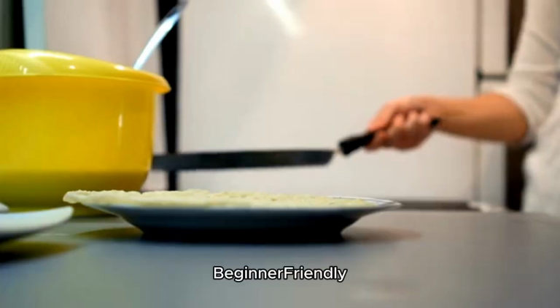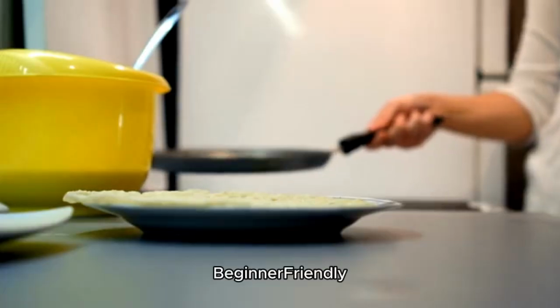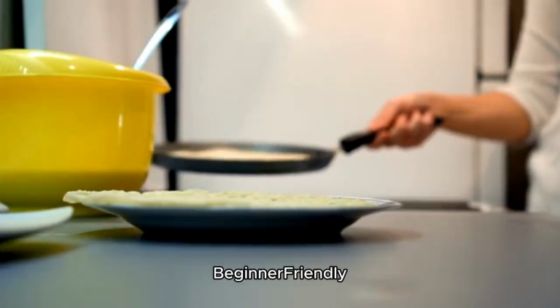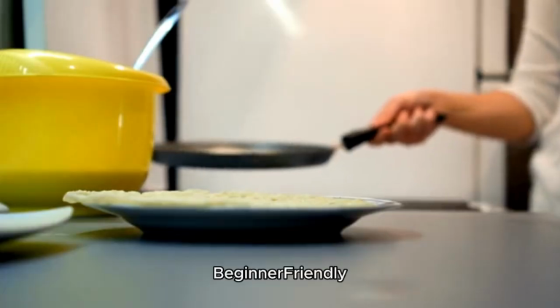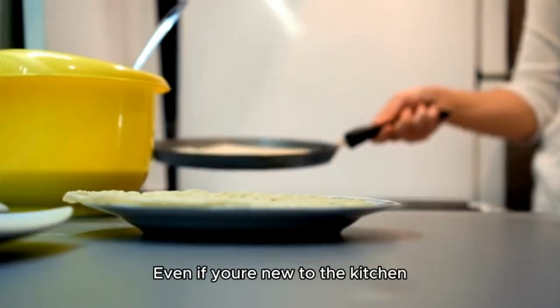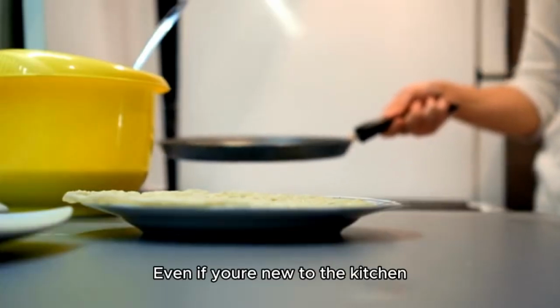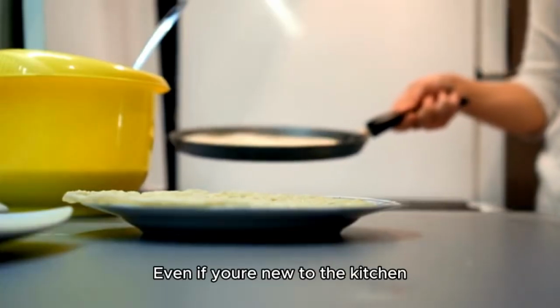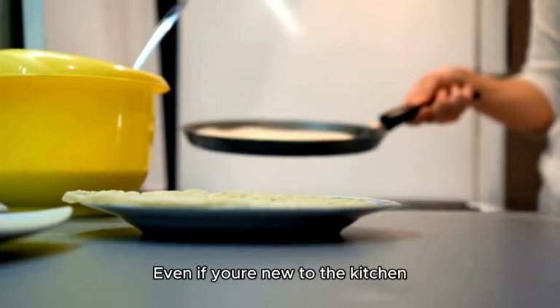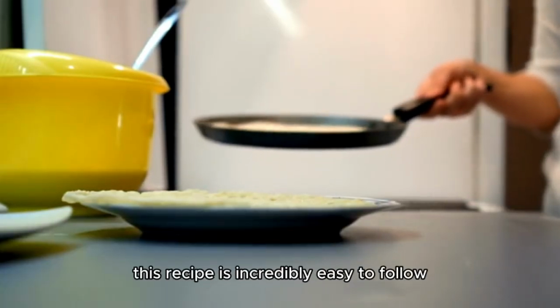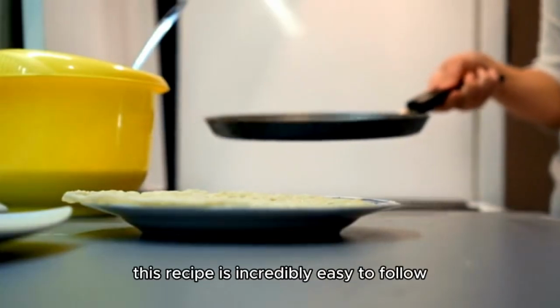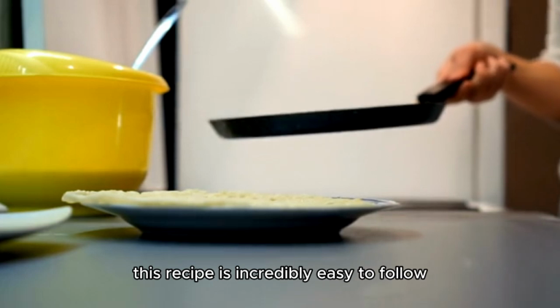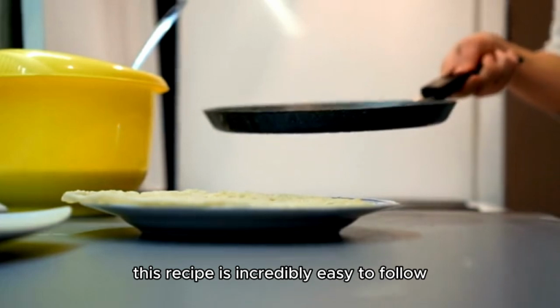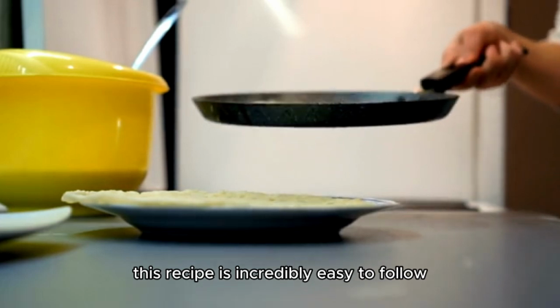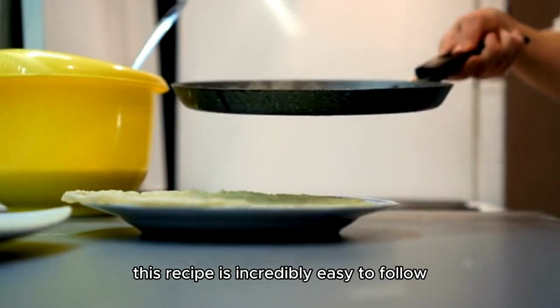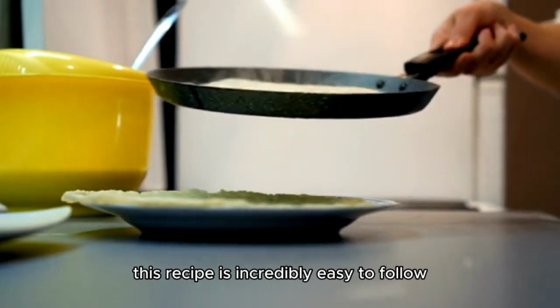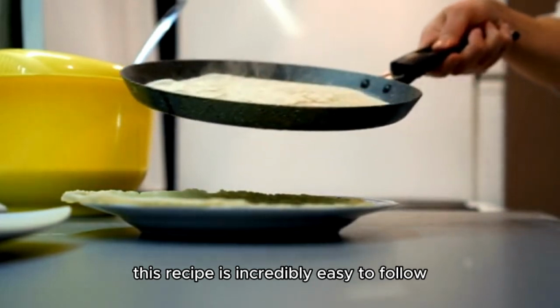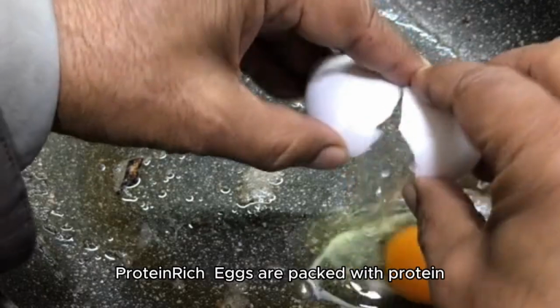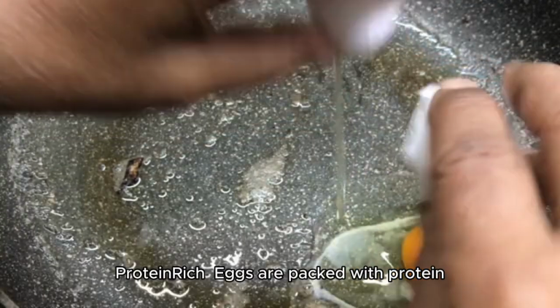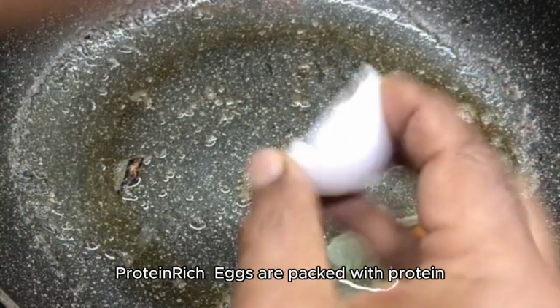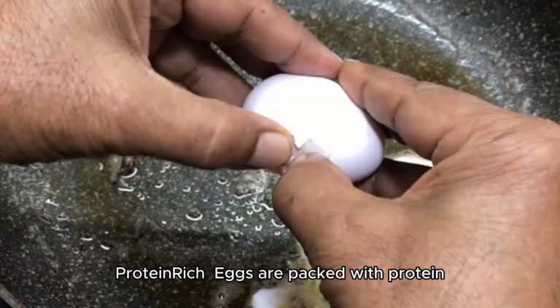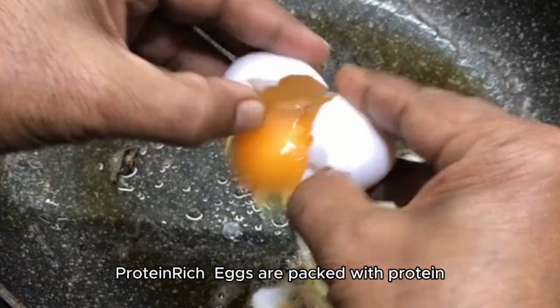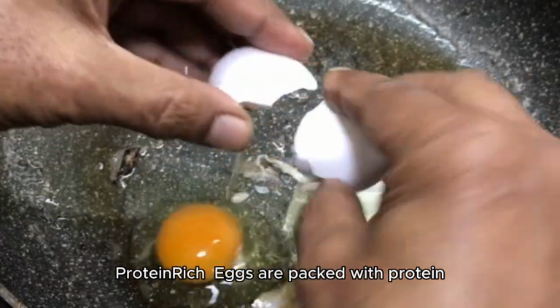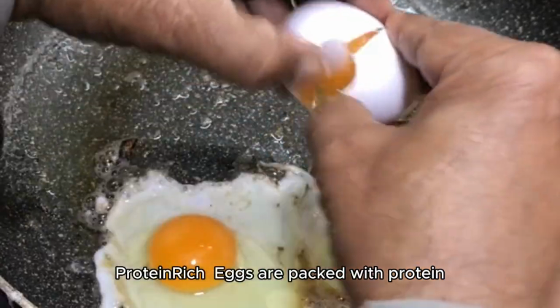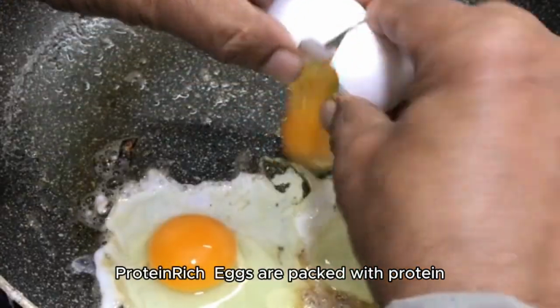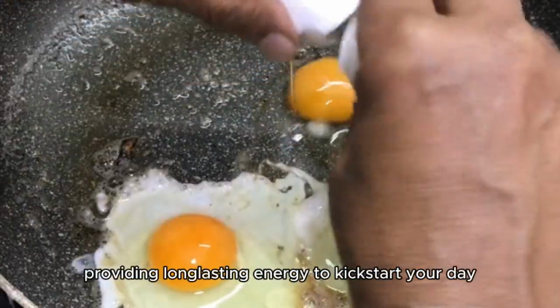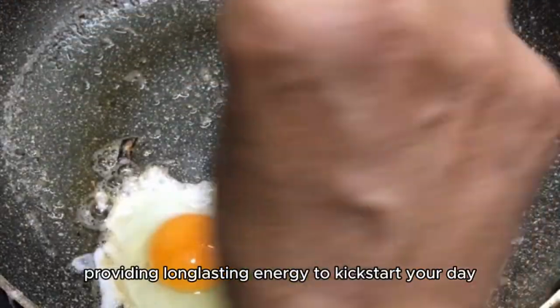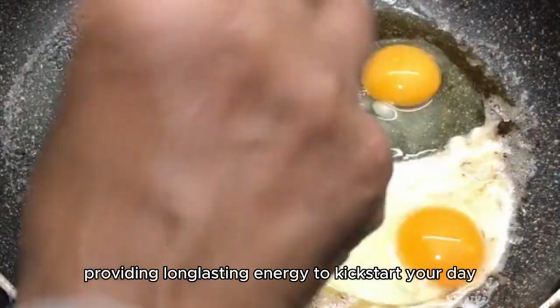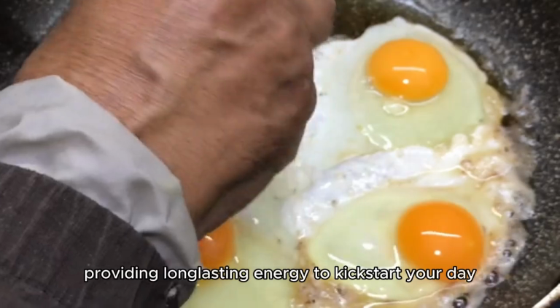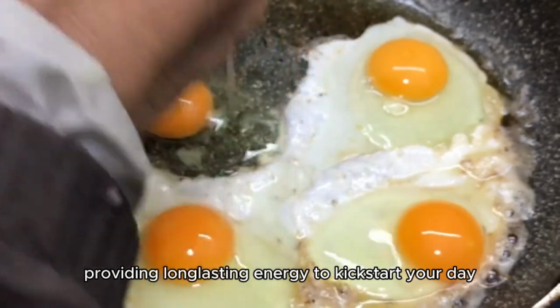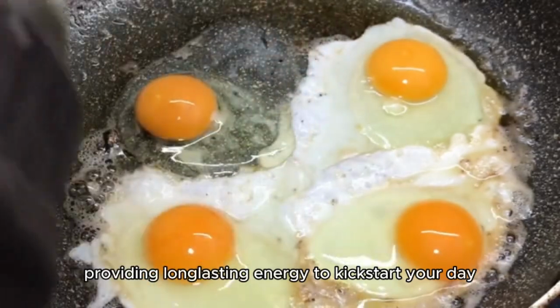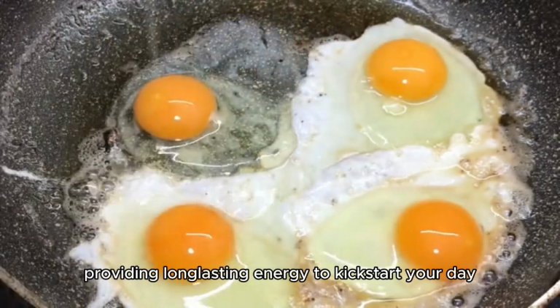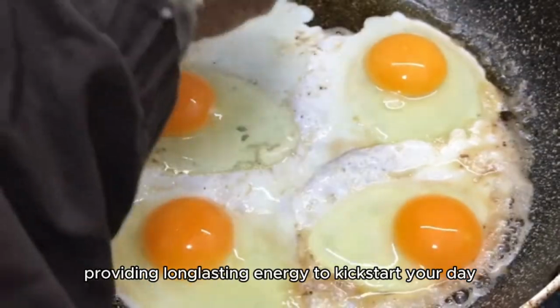Beginner-friendly. Even if you're new to the kitchen, this recipe is incredibly easy to follow. Protein-rich. Eggs are packed with protein, providing long-lasting energy to kickstart your day.